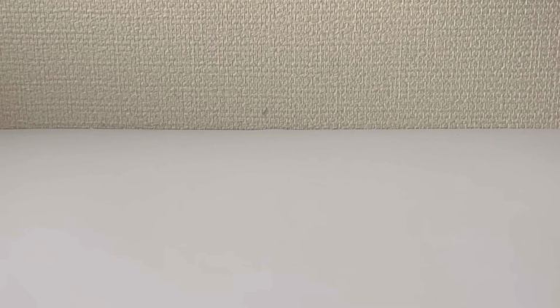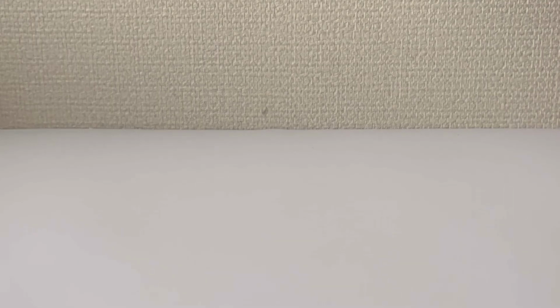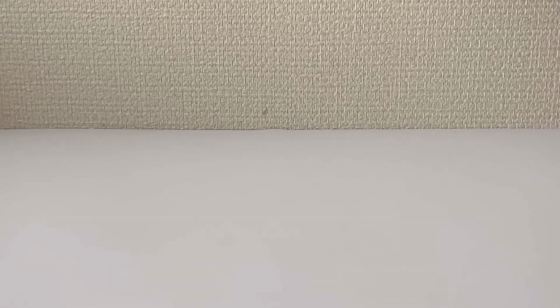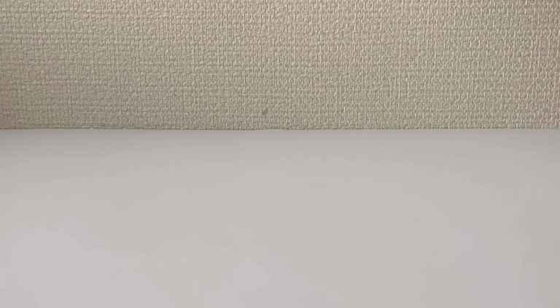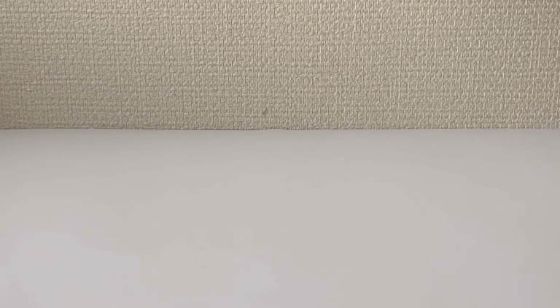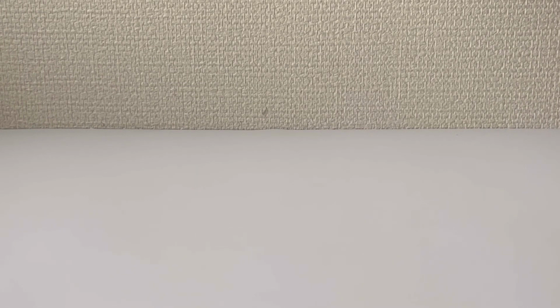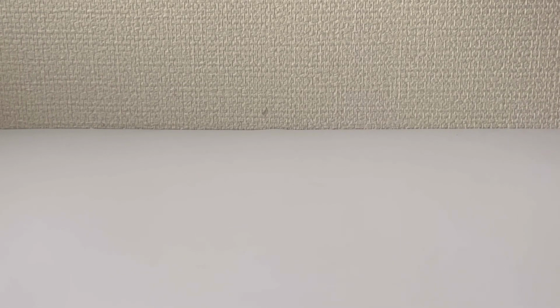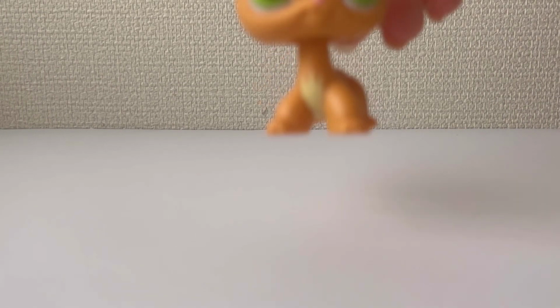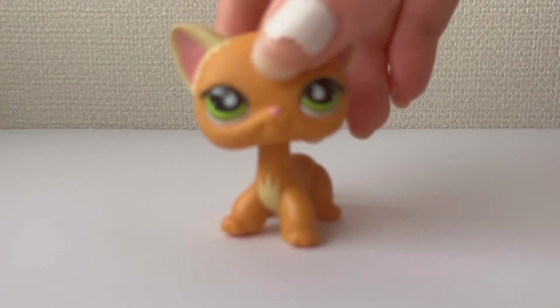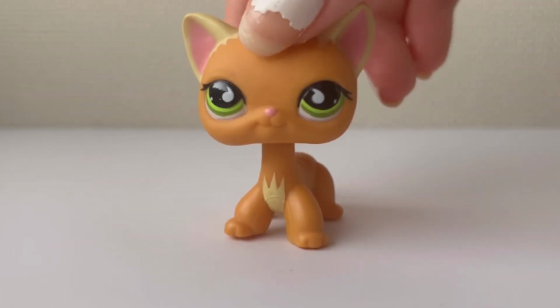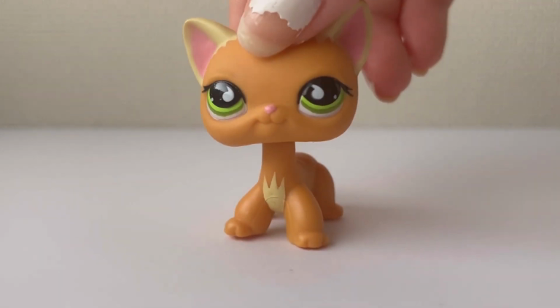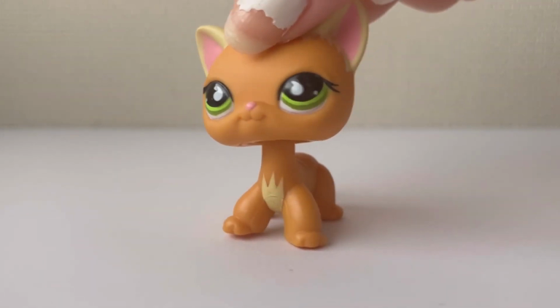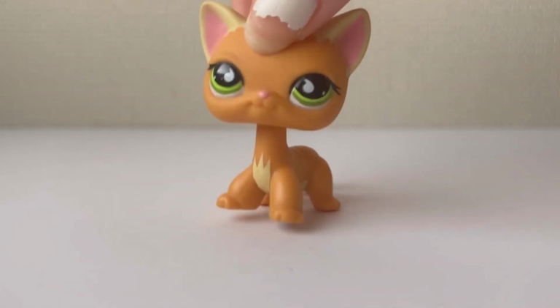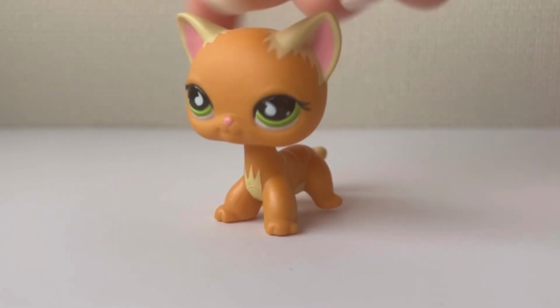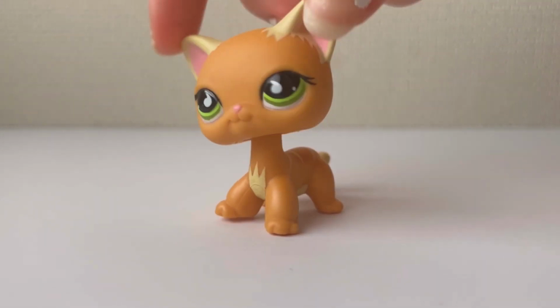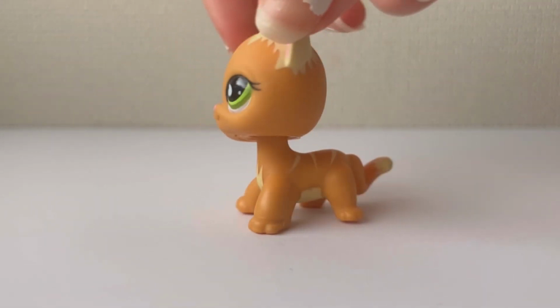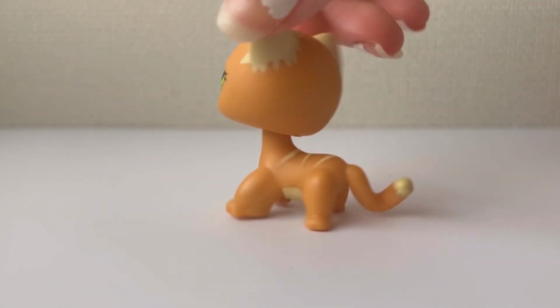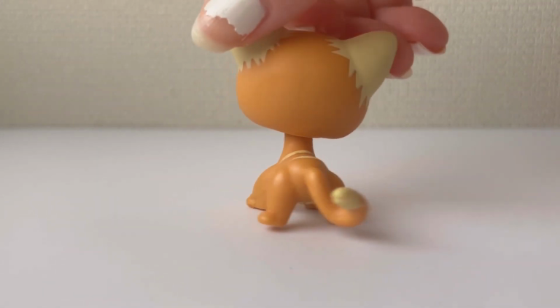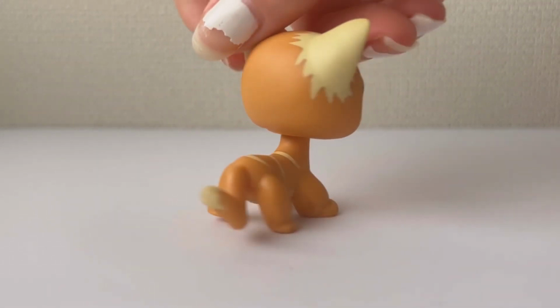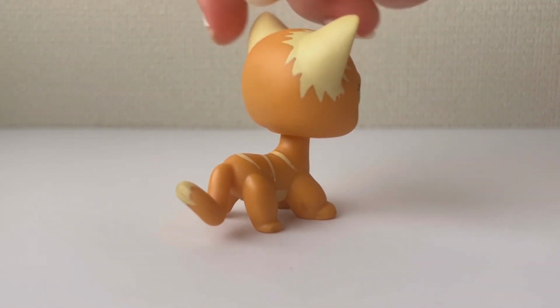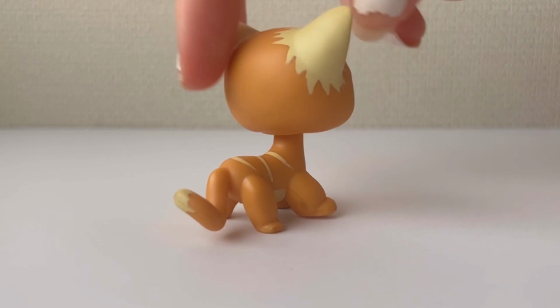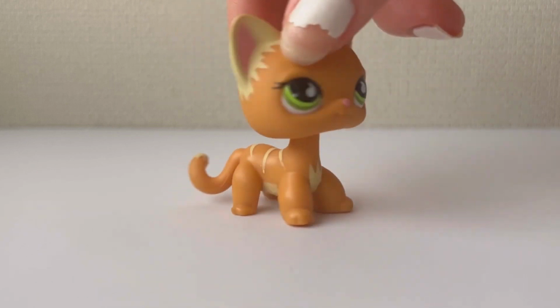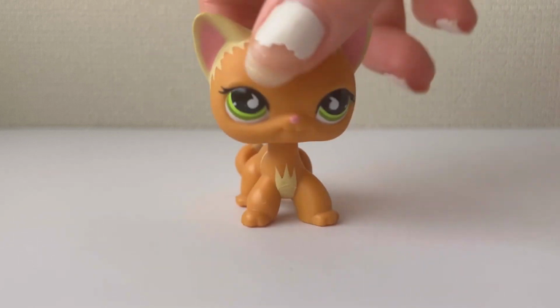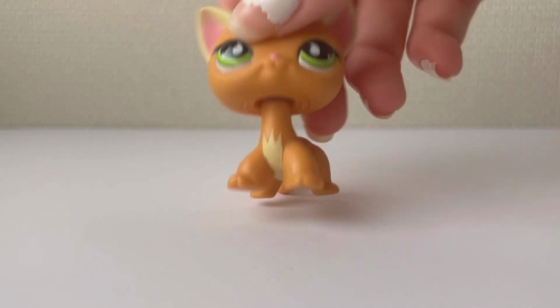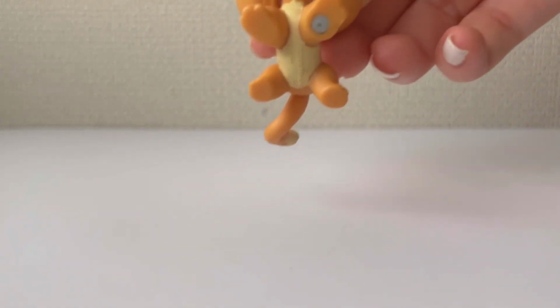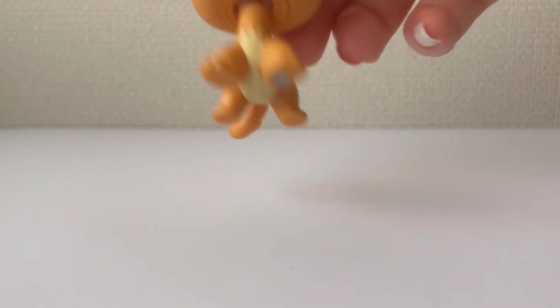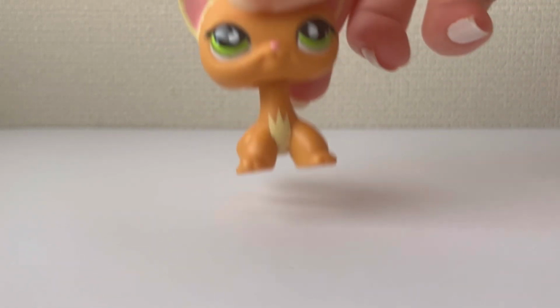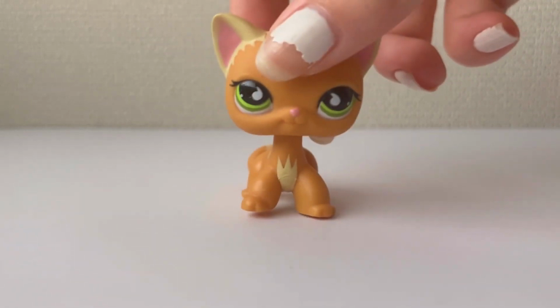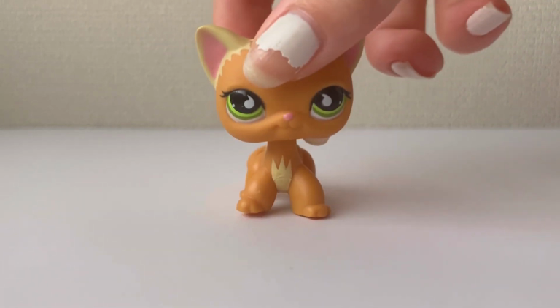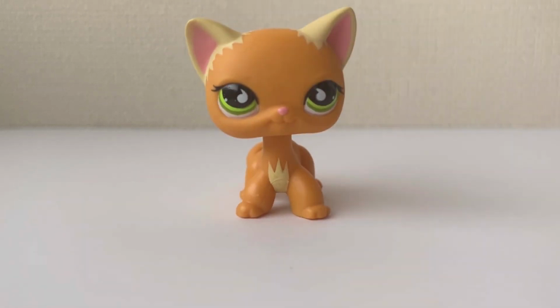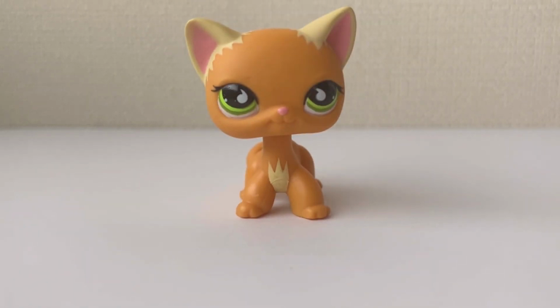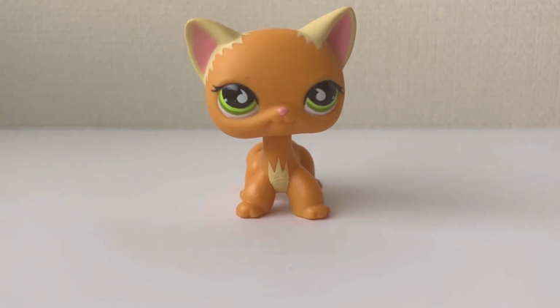The other top five LPS I got was this joy cat. She's absolutely gorgeous and I love the detail on her. She's also authentic, and all the LPS I've shown in this video are authentic.